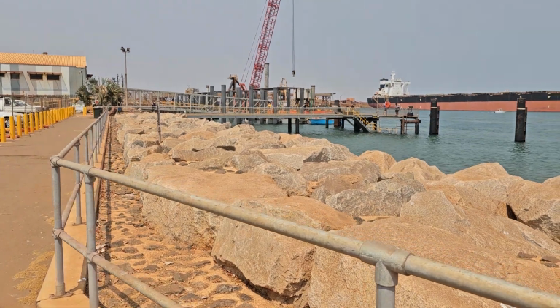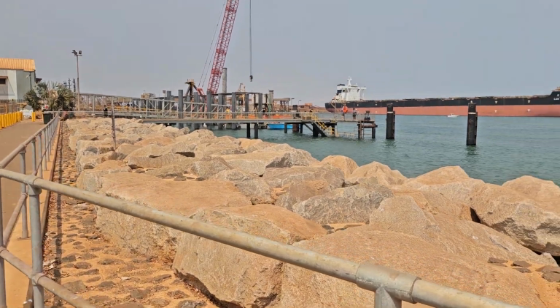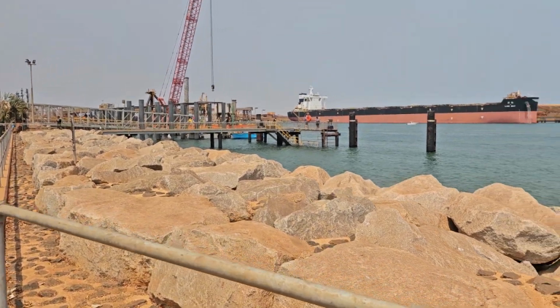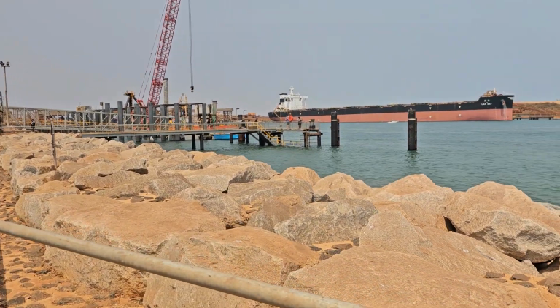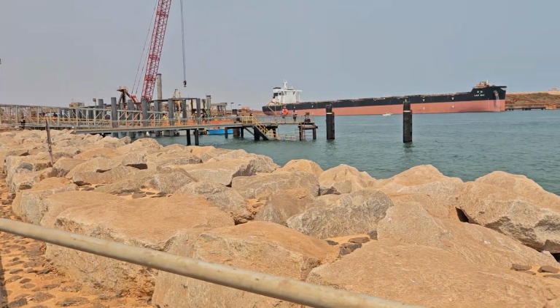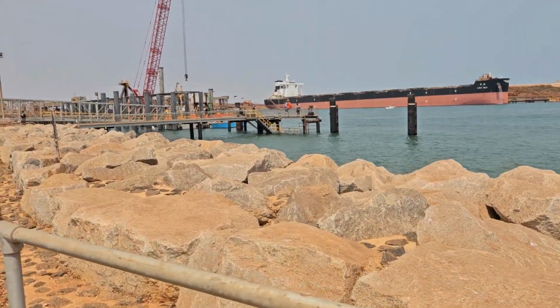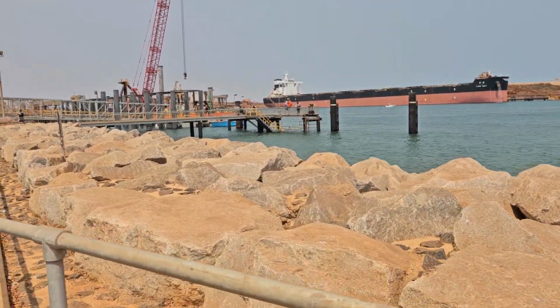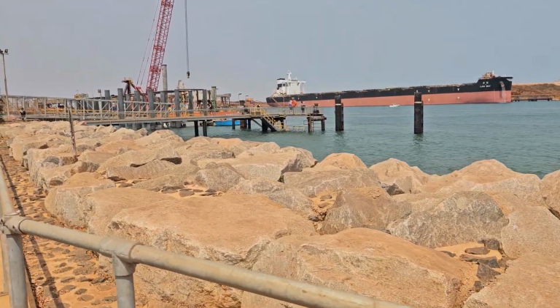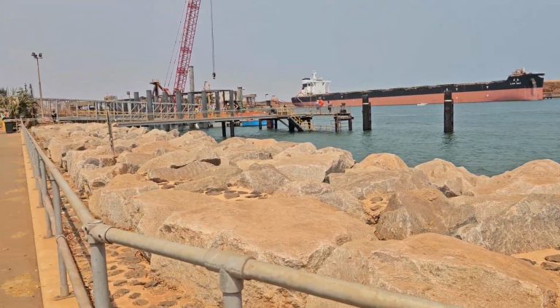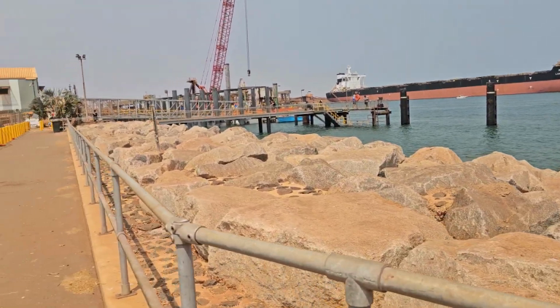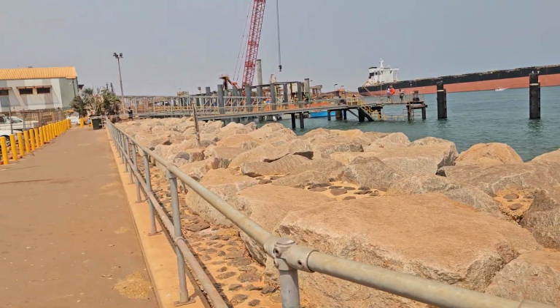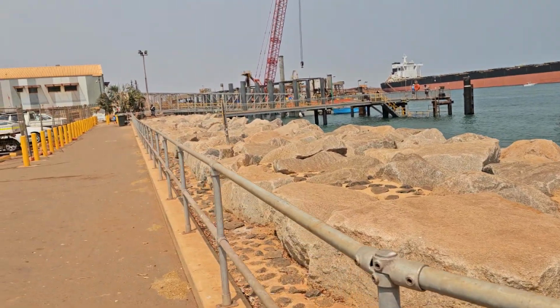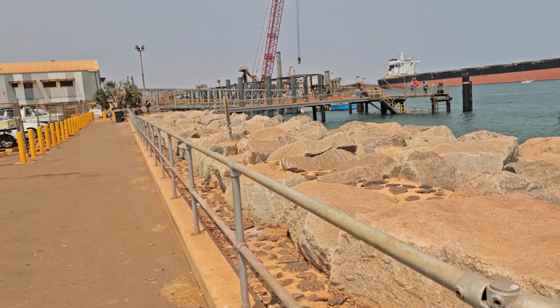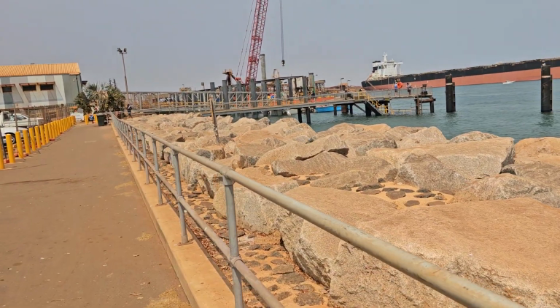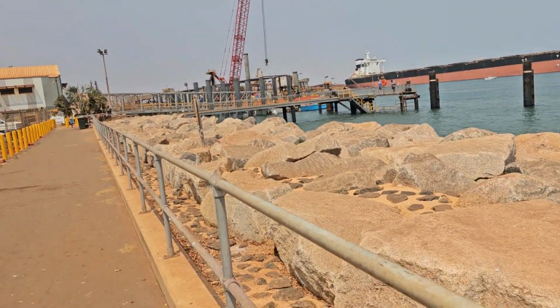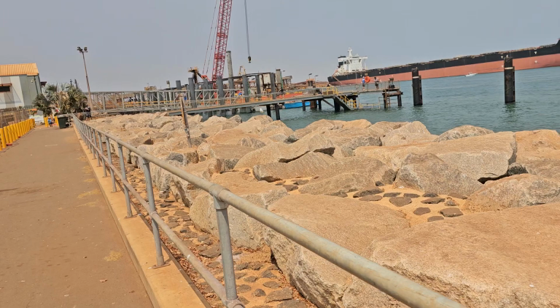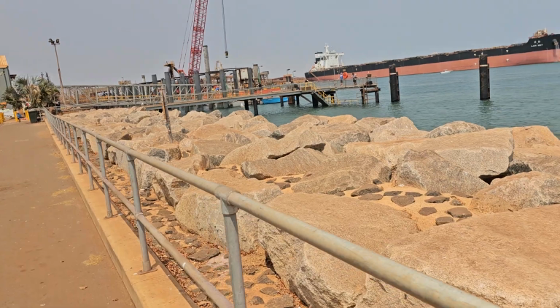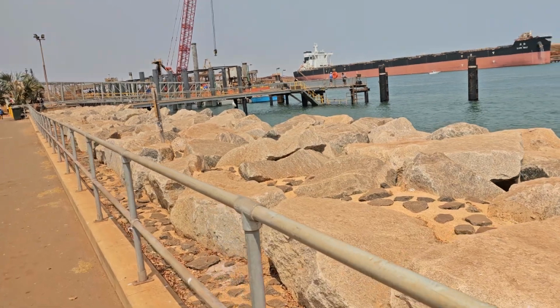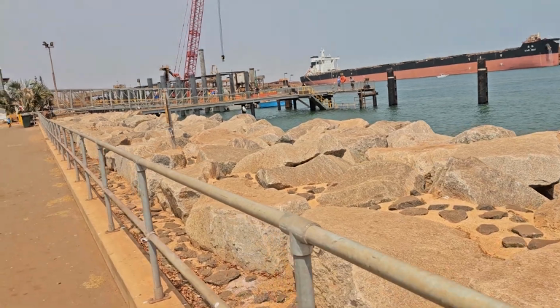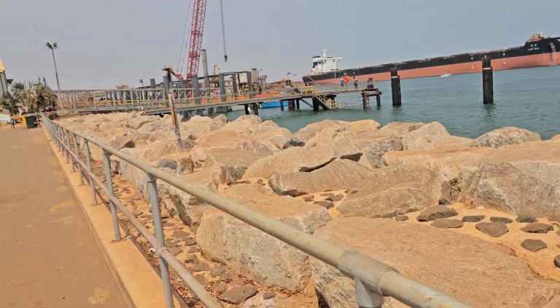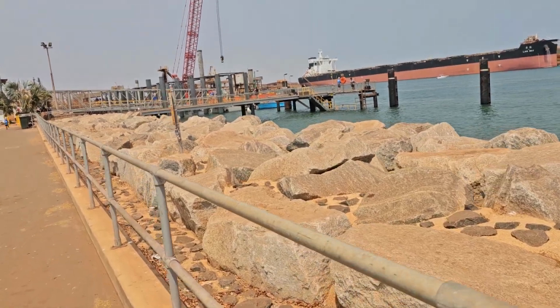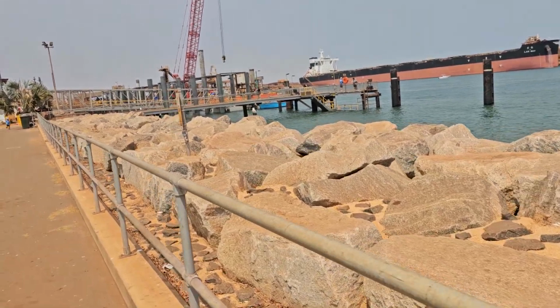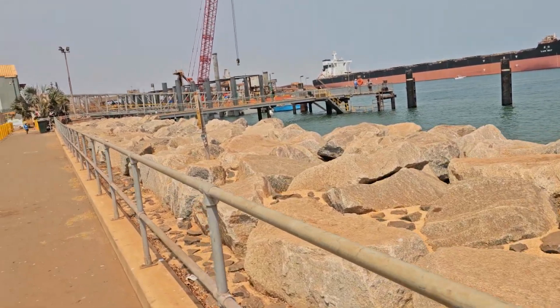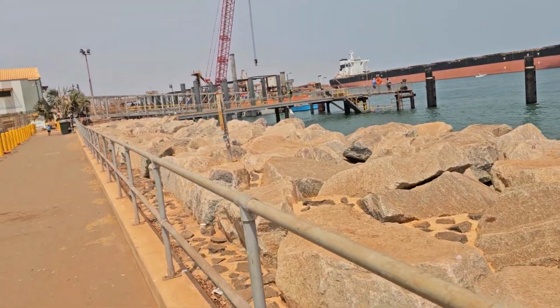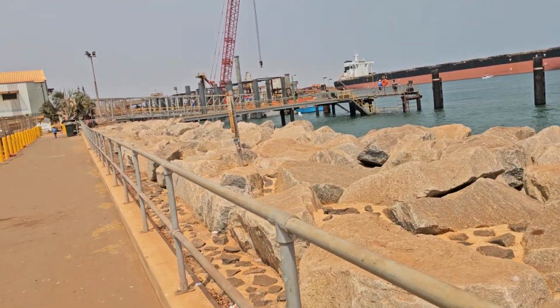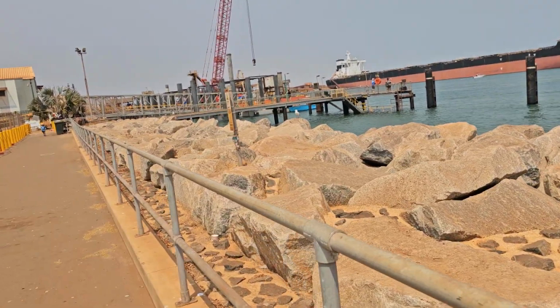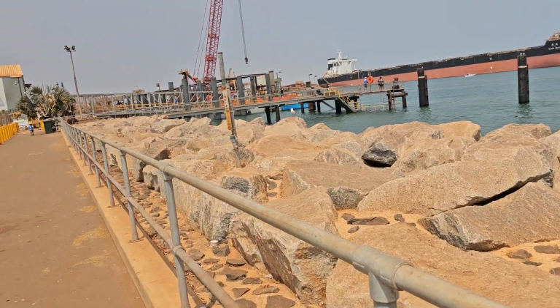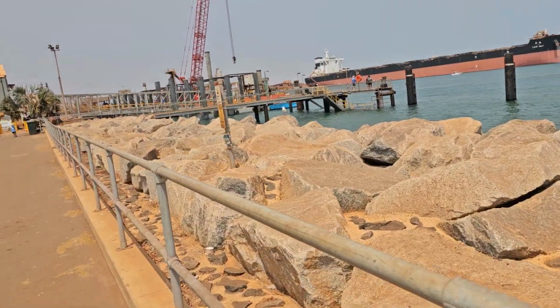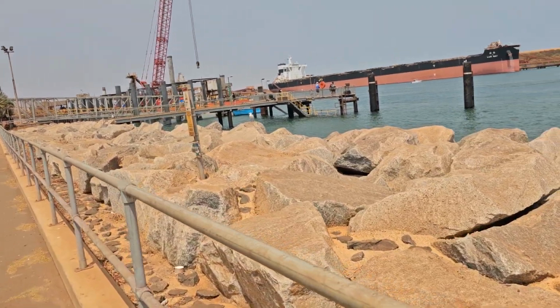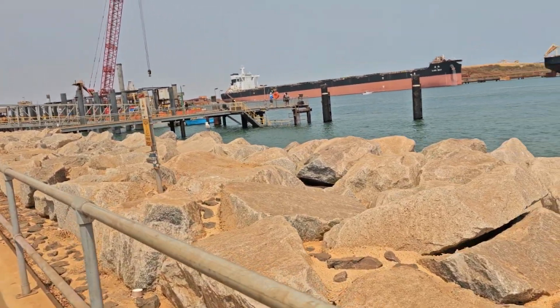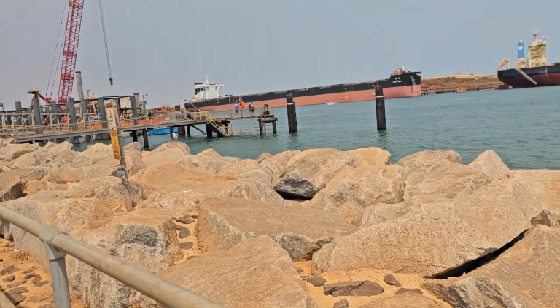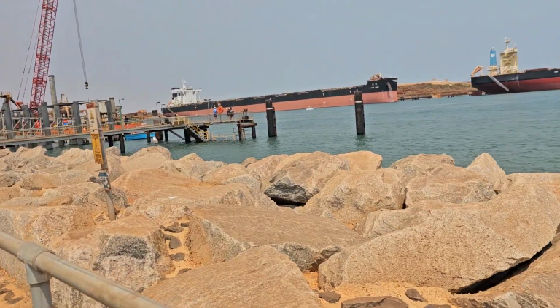Hello everyone, Davi here in Port Hedland, Pilbara region of far western Australia, up way up north.